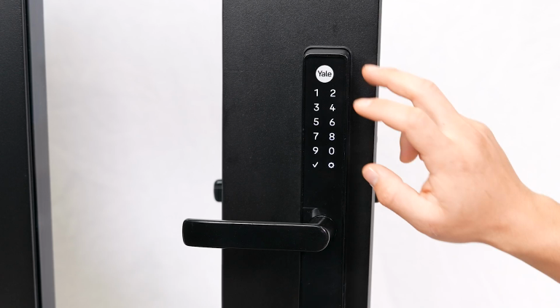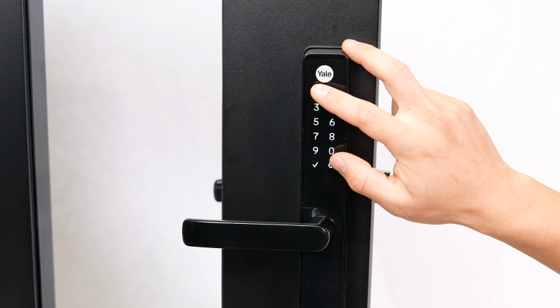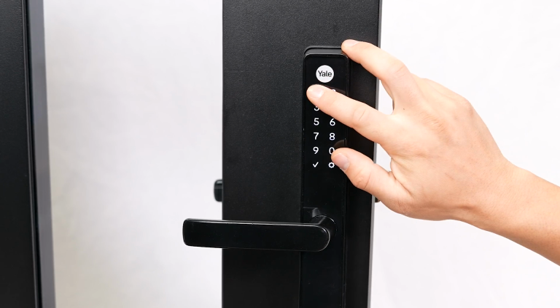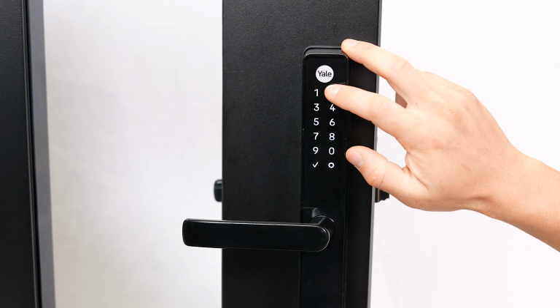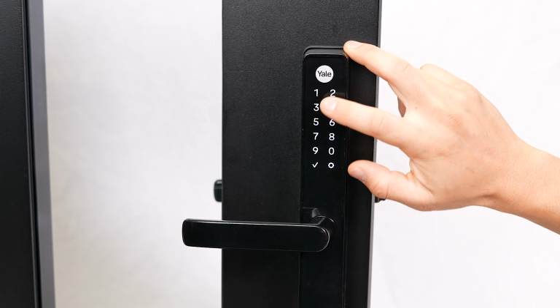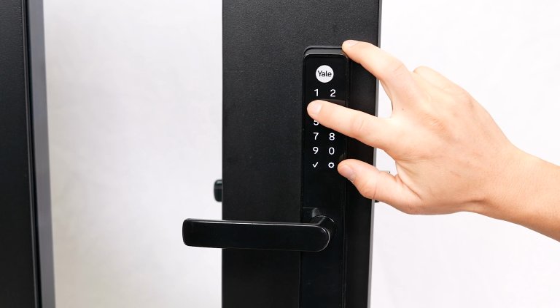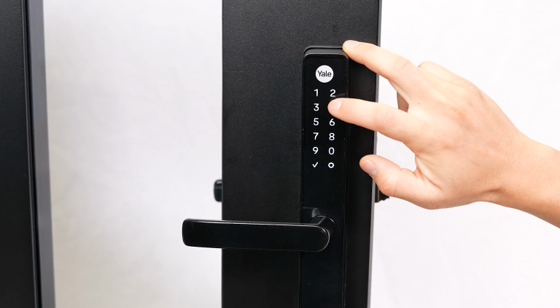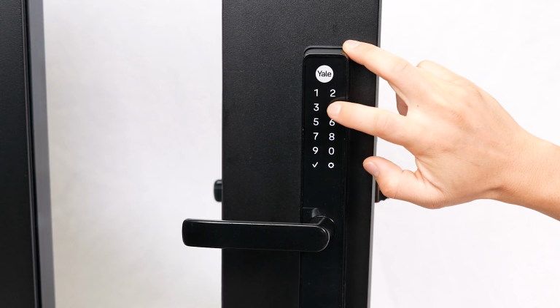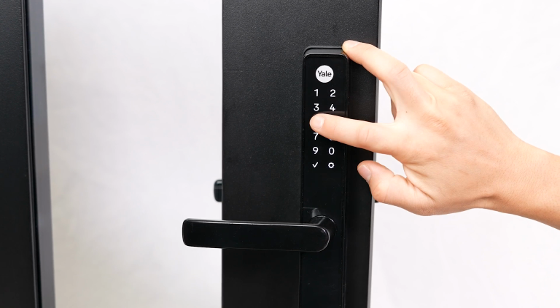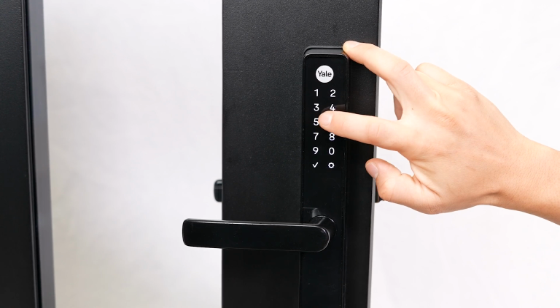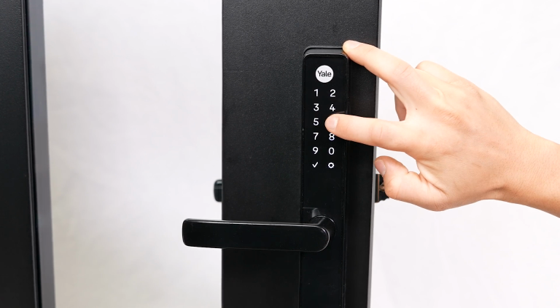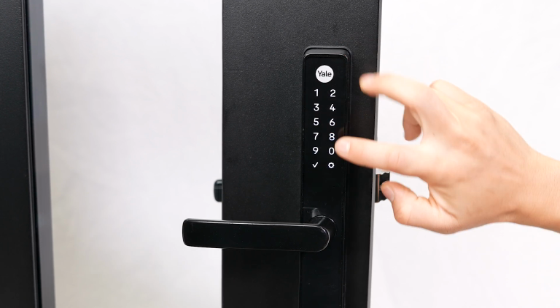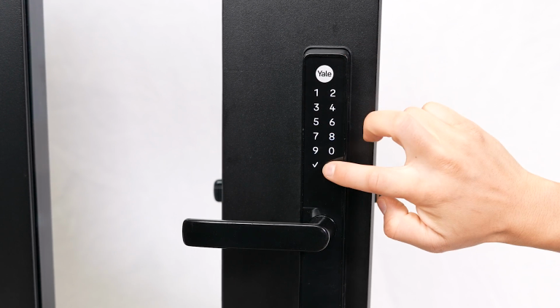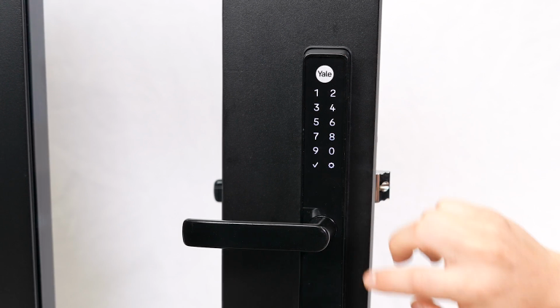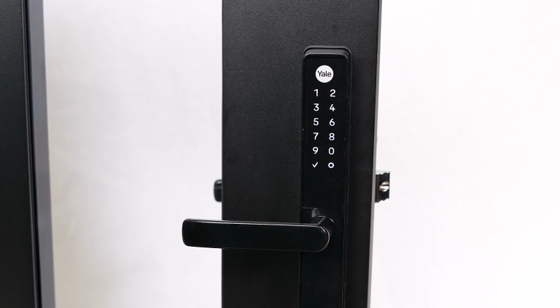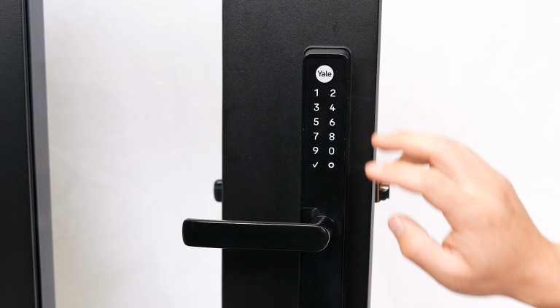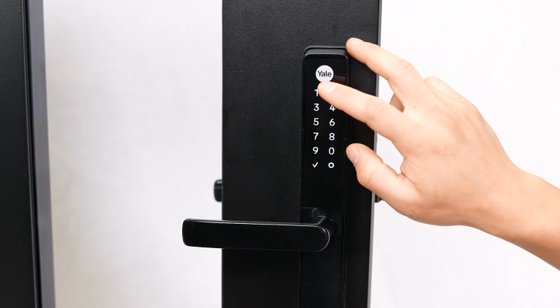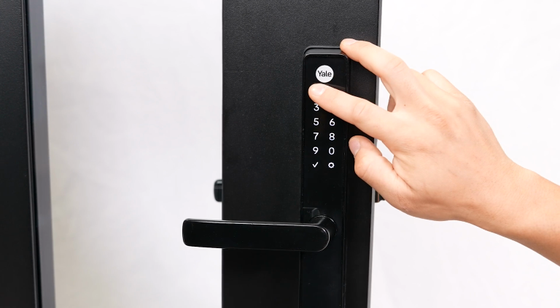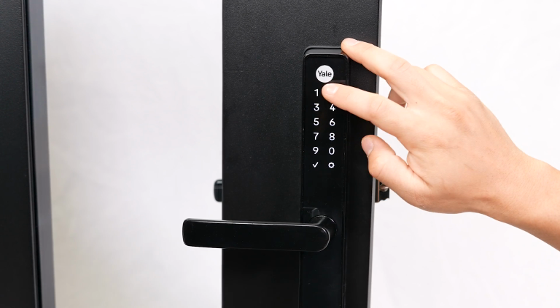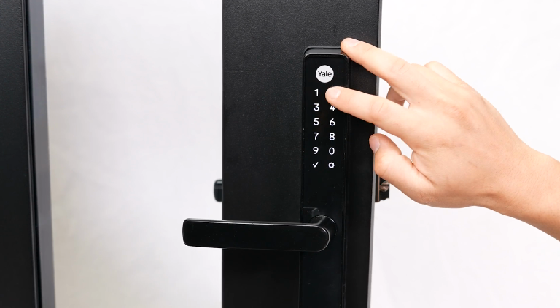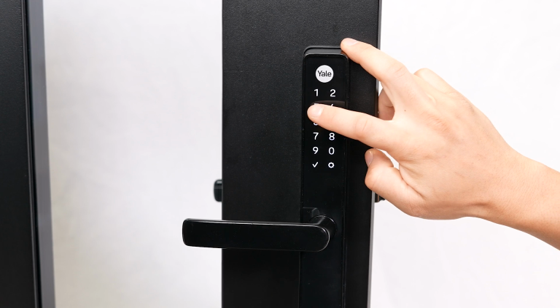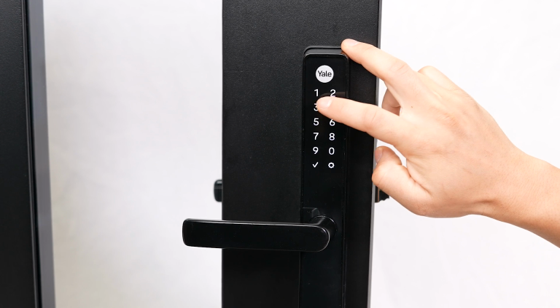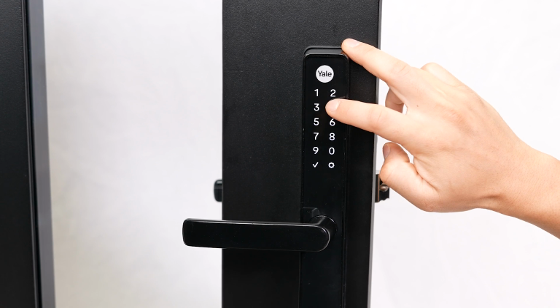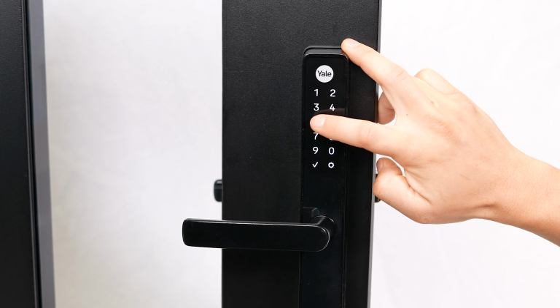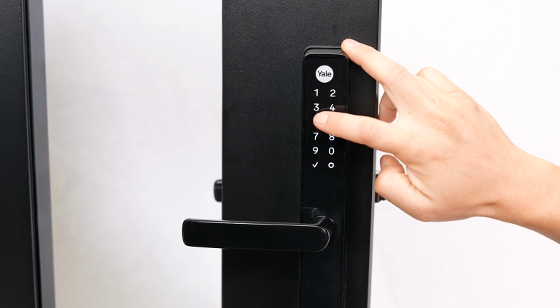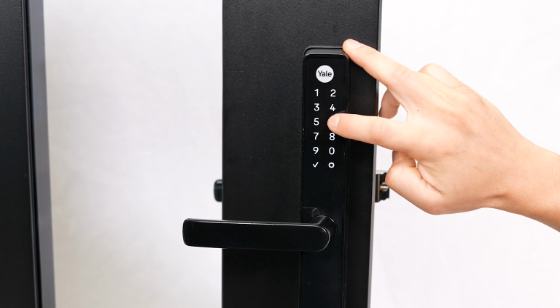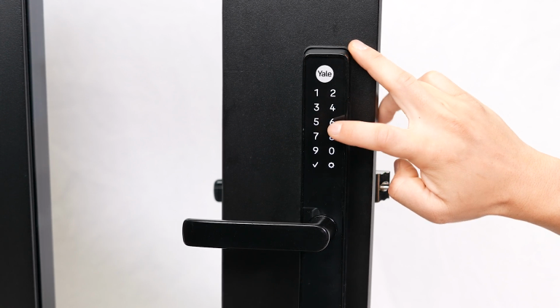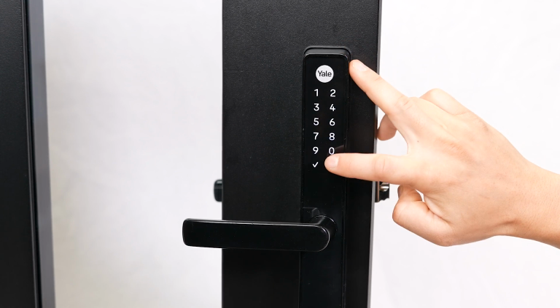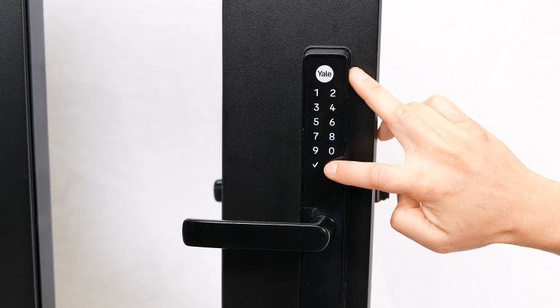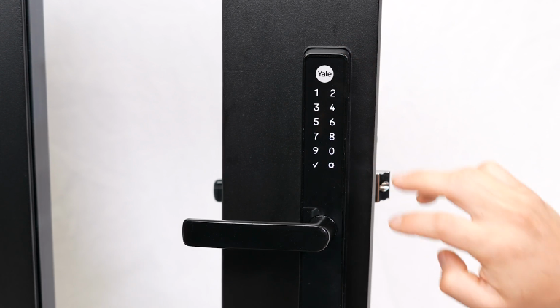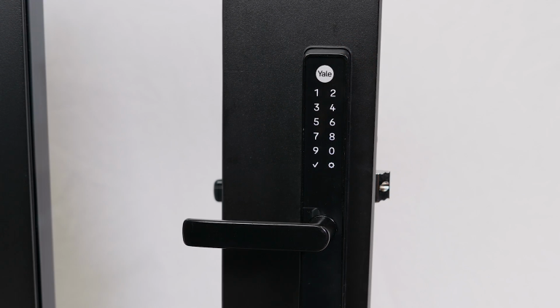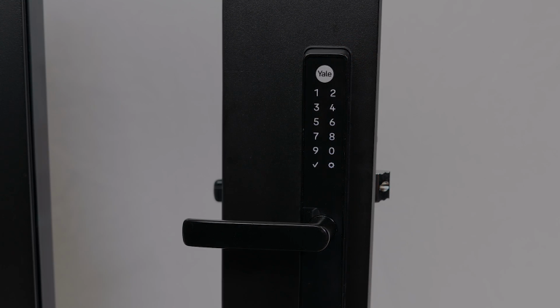Create and enter your master code. You can choose any six-digit code you like. Press the gear key, then enter the master code again to confirm. Press the gear key once more to complete.